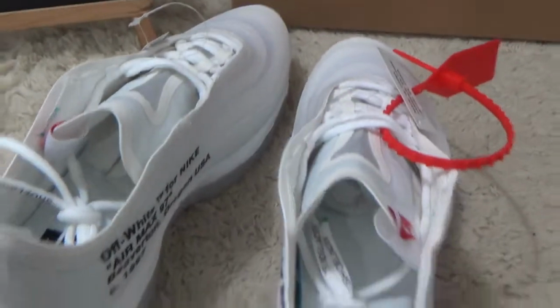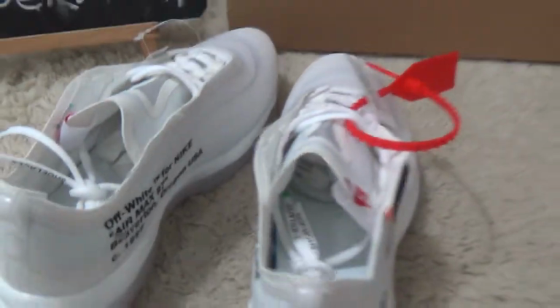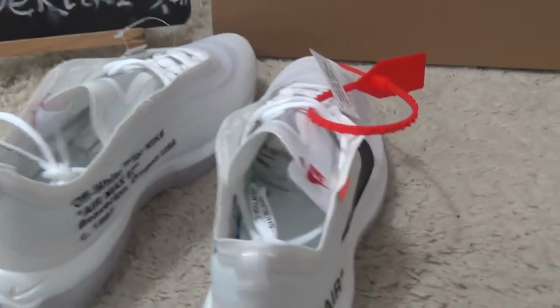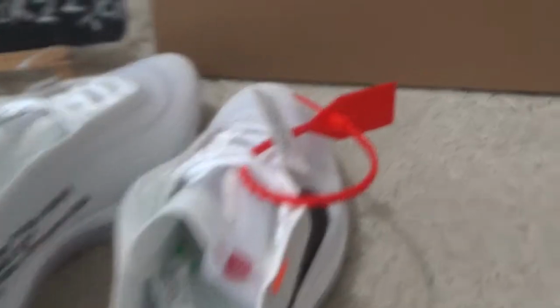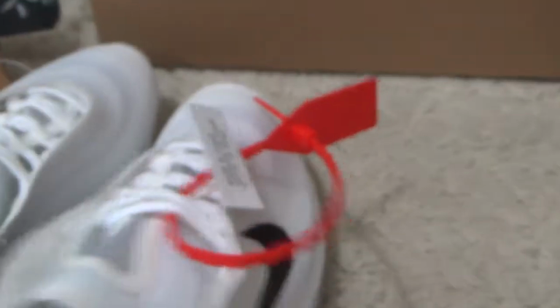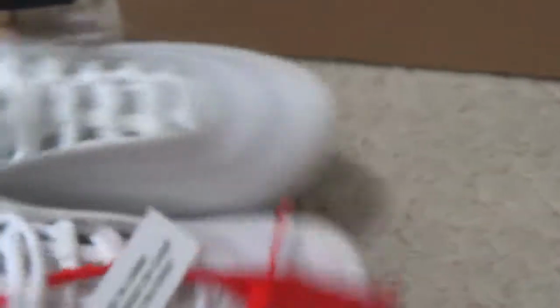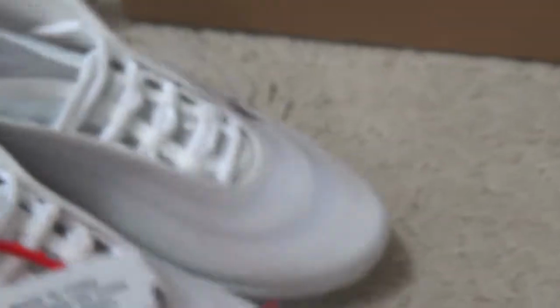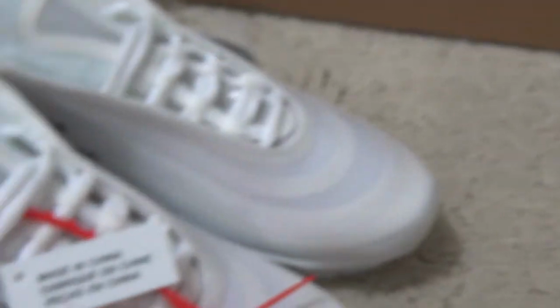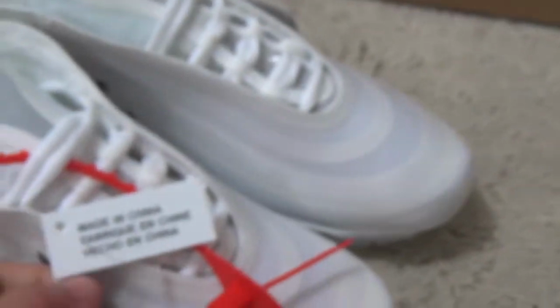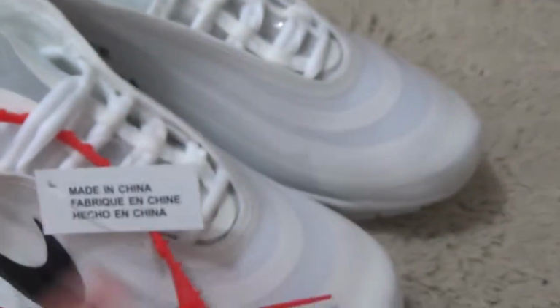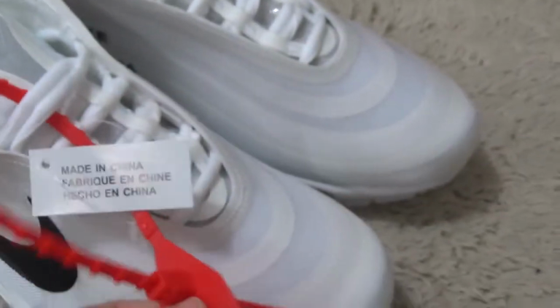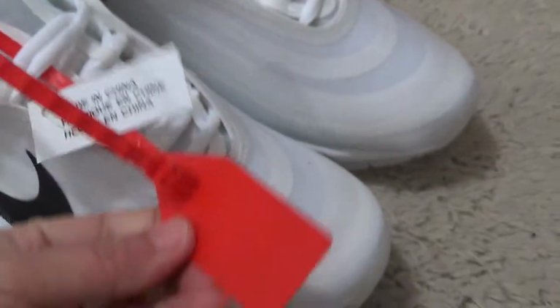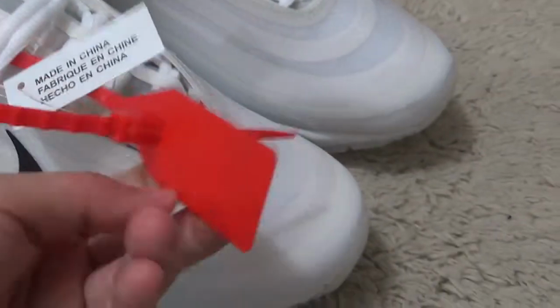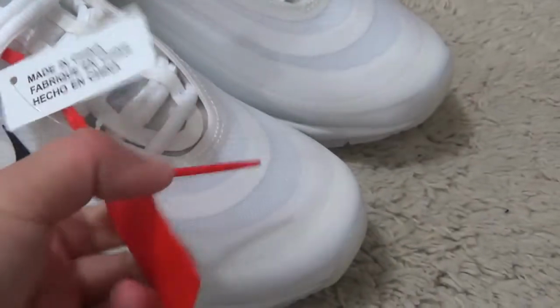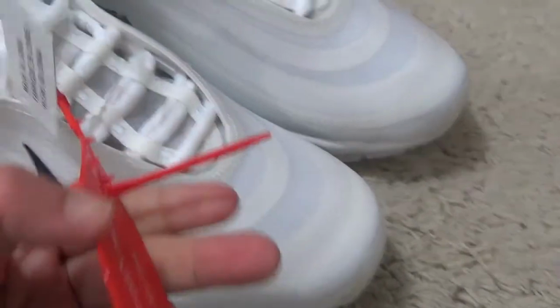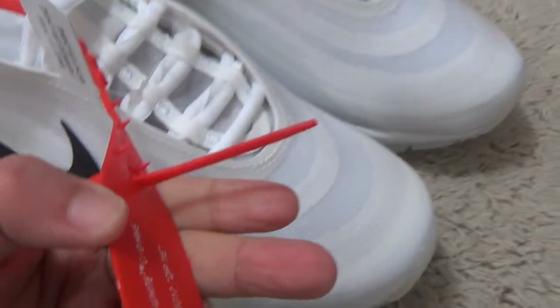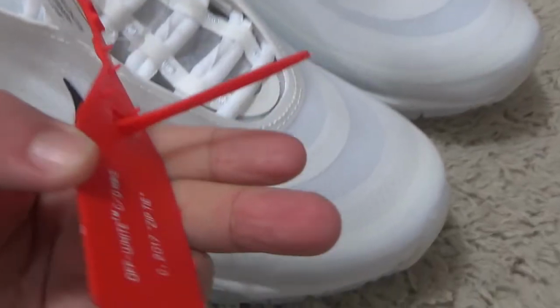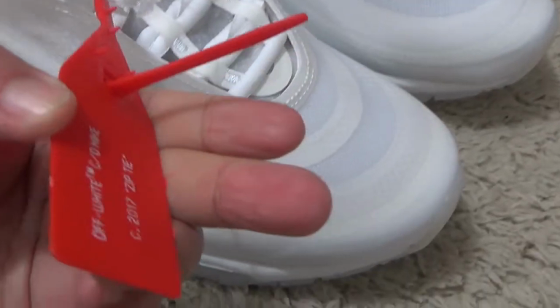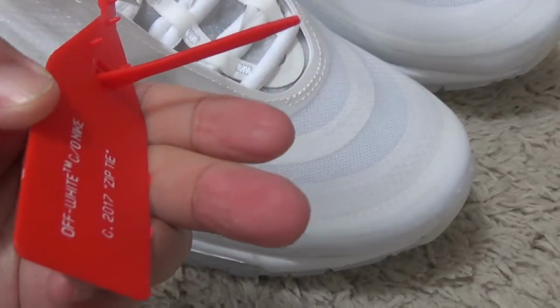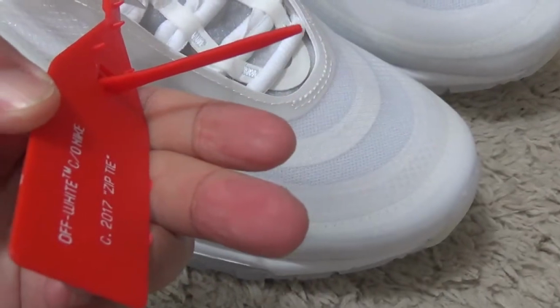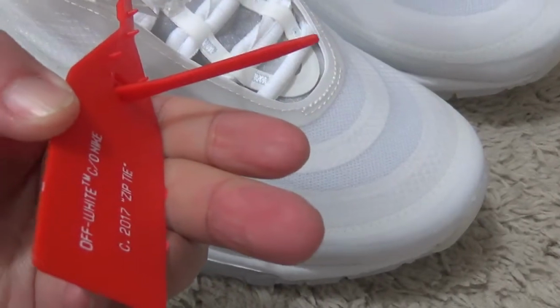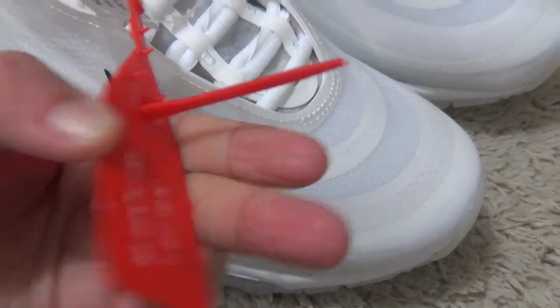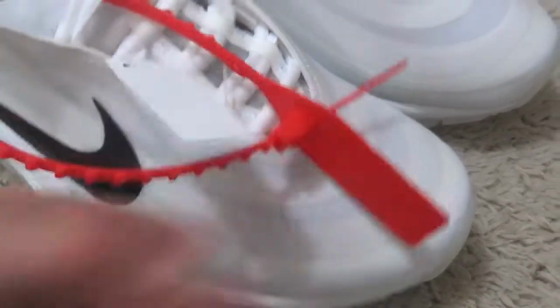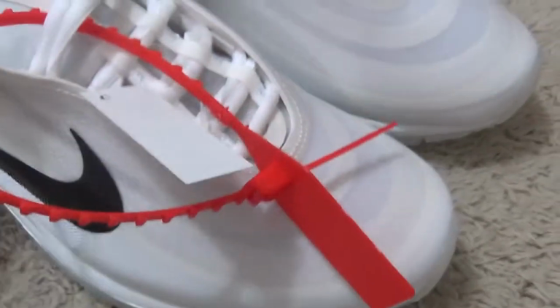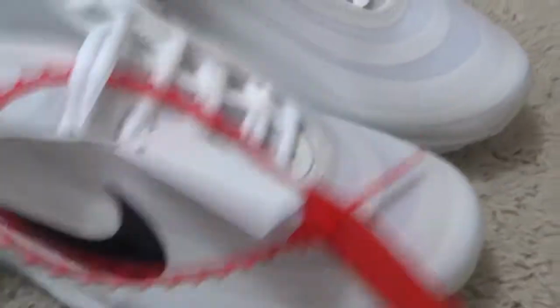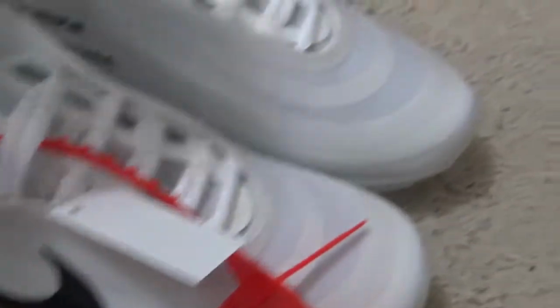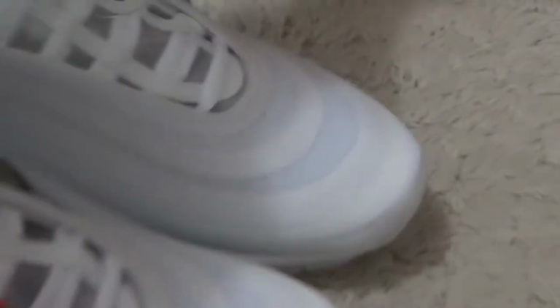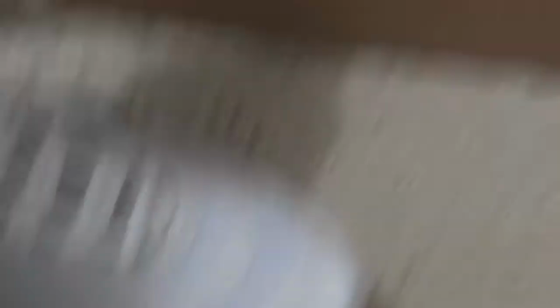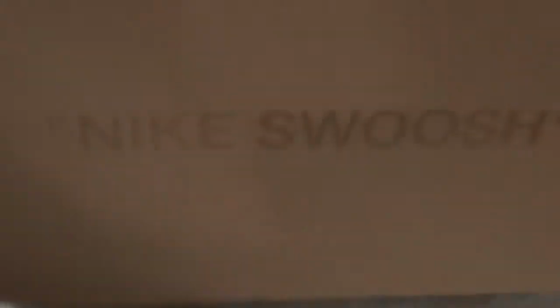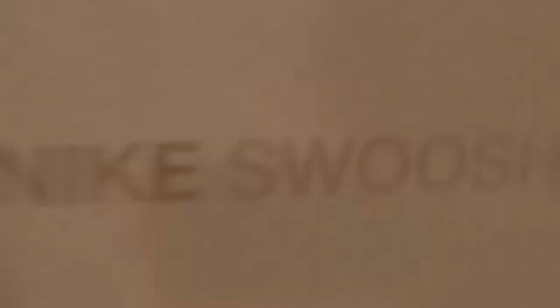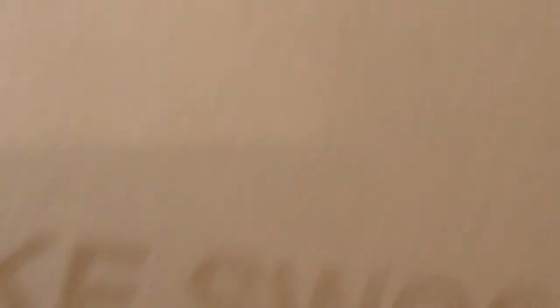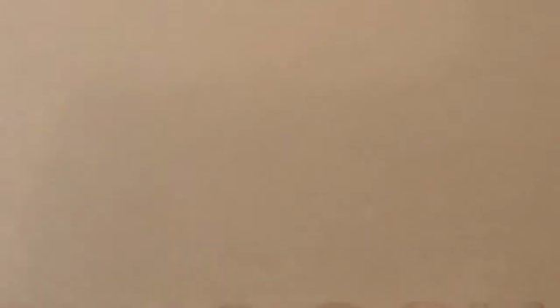This is the sole — excellent designs. Here is the red tab. Let me check the box.